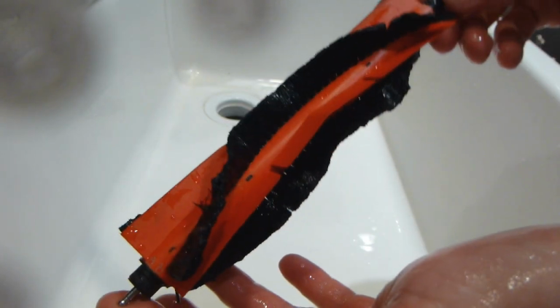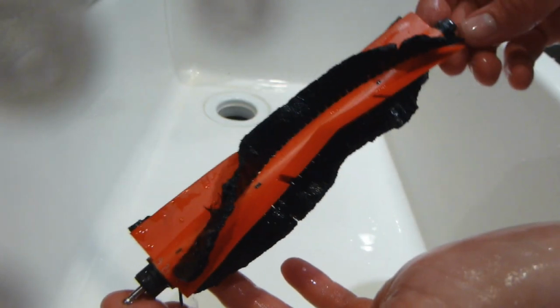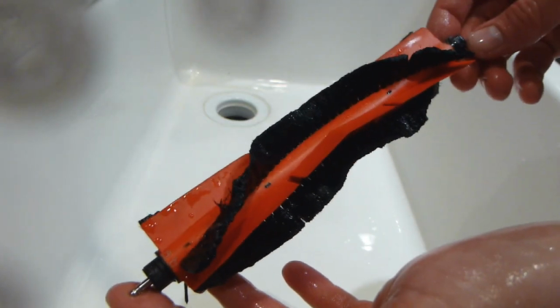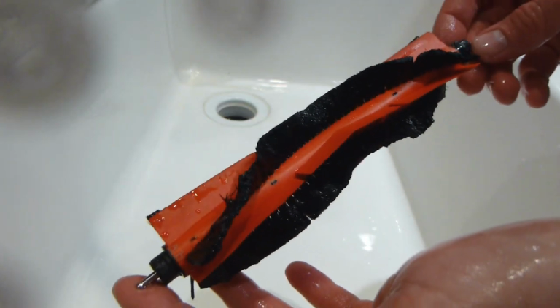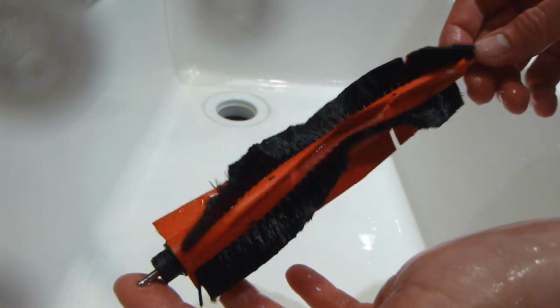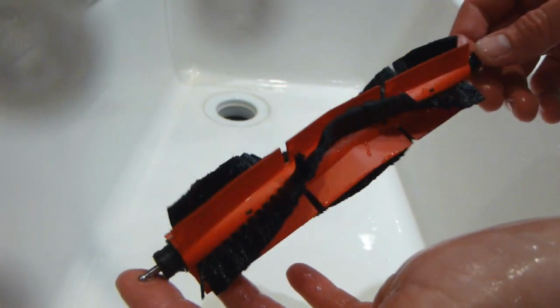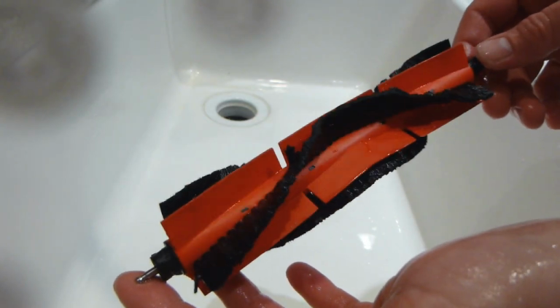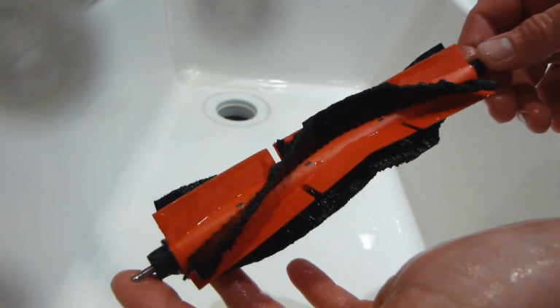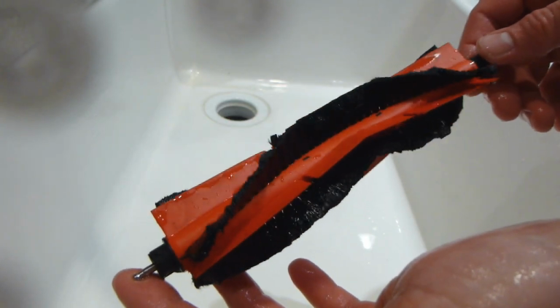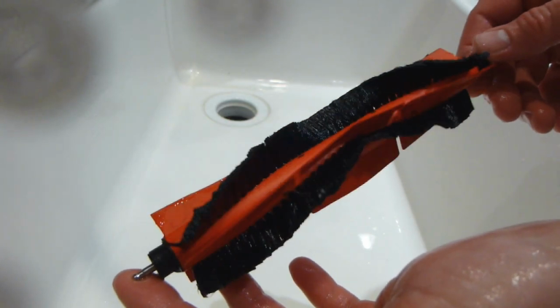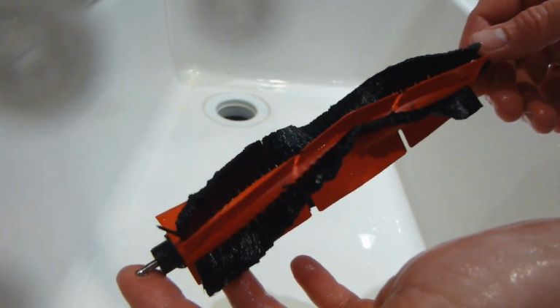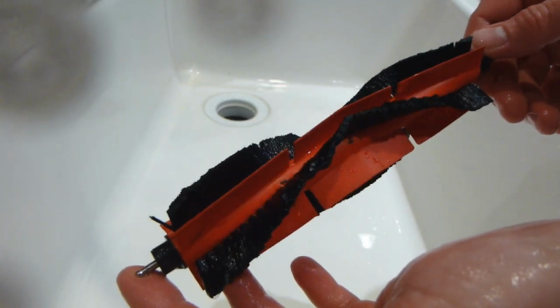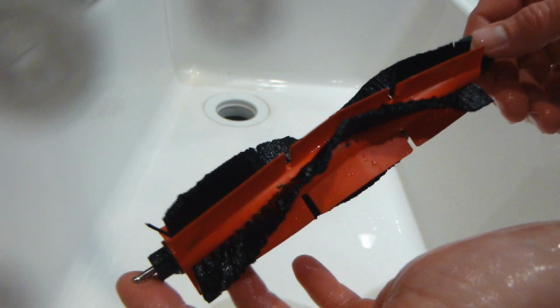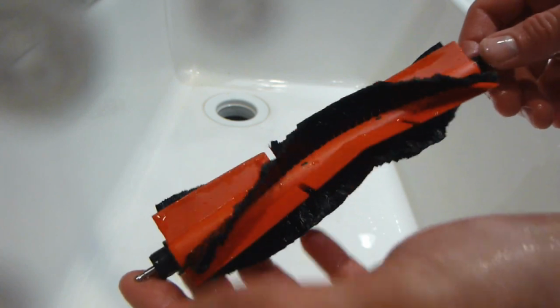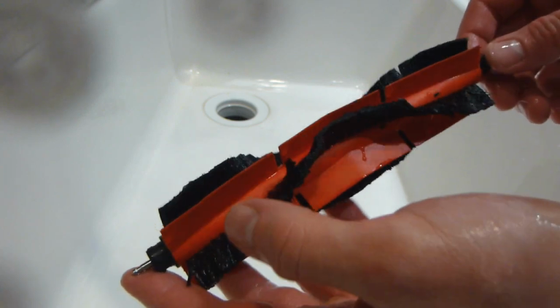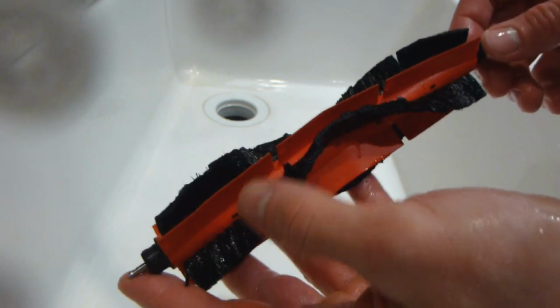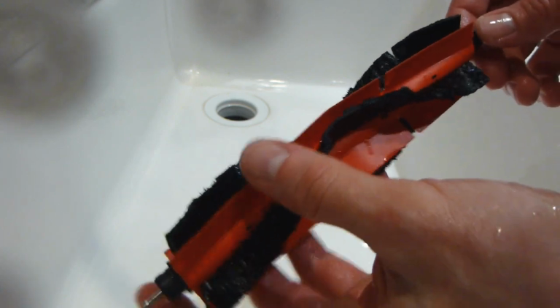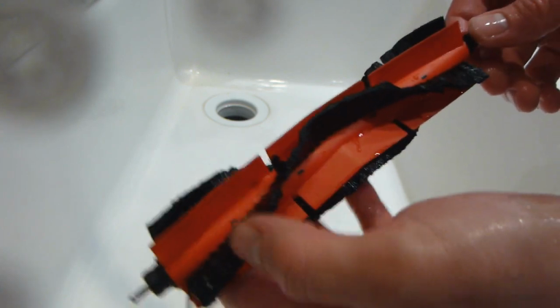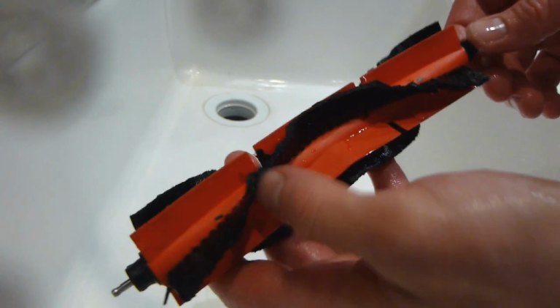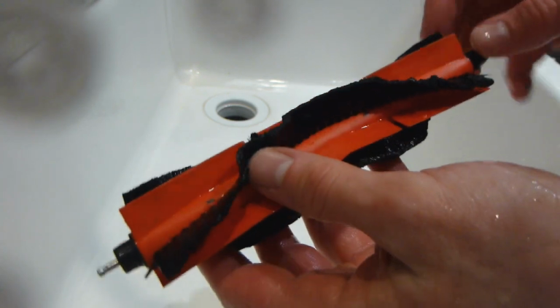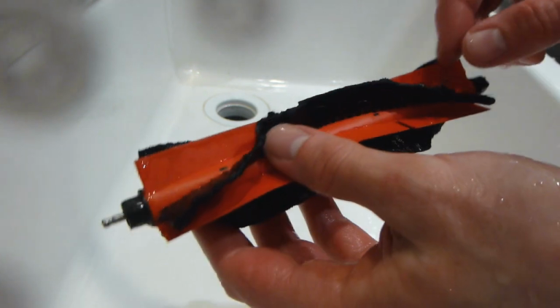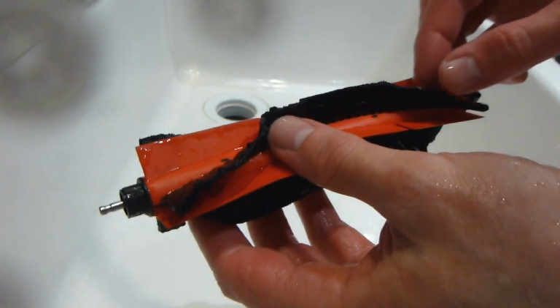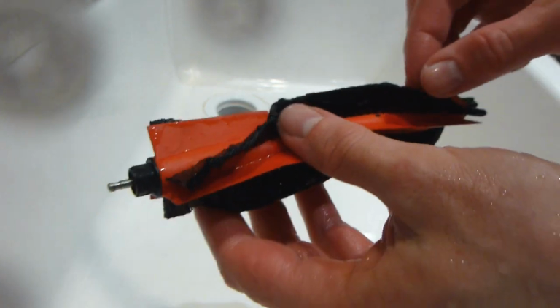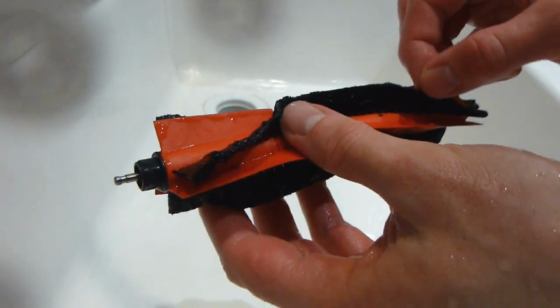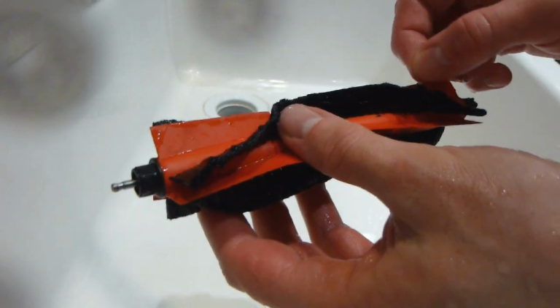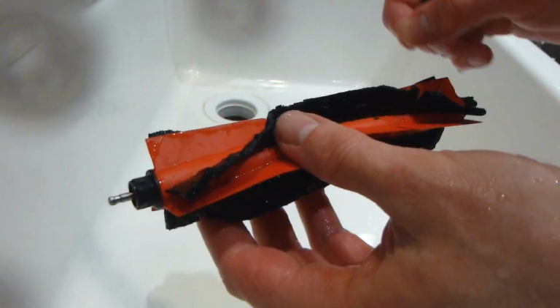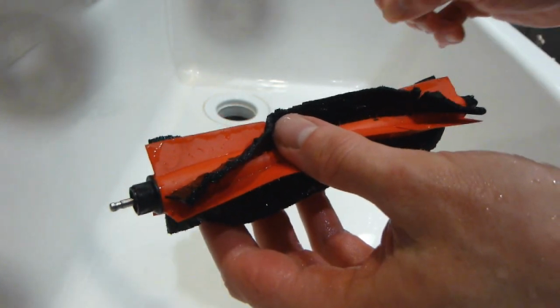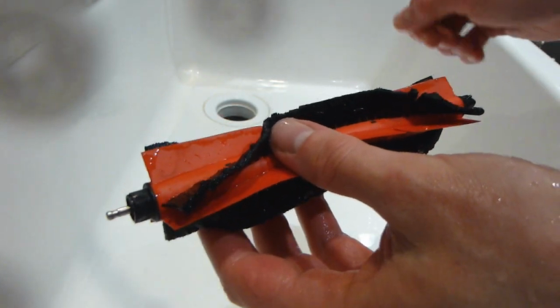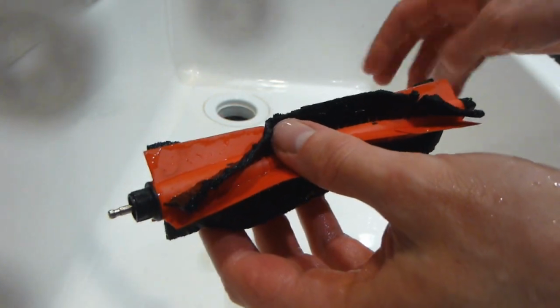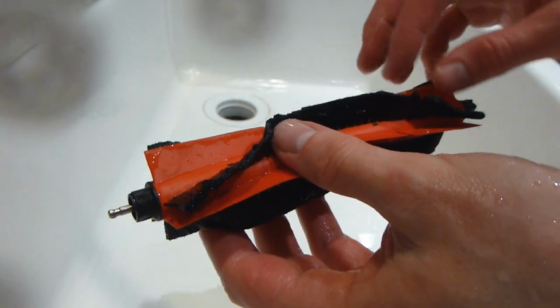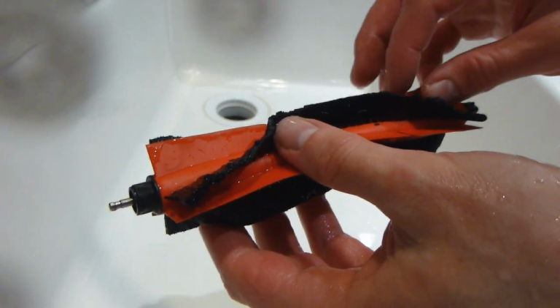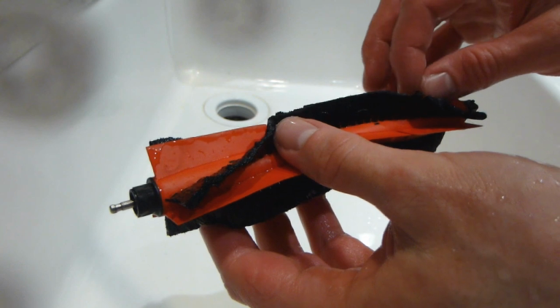Looks pretty good now. So what we are going to do is let it dry, probably overnight, then I am going to reassemble it and put it back on the vacuum.